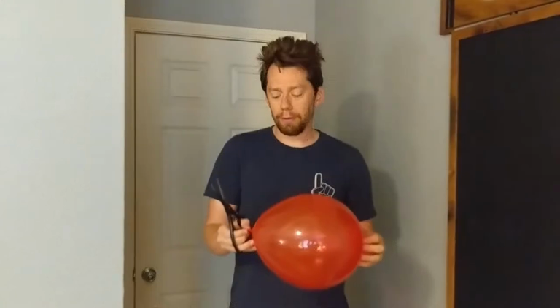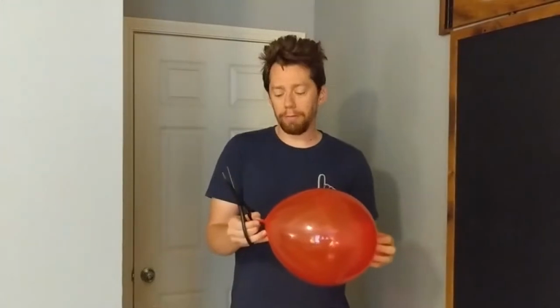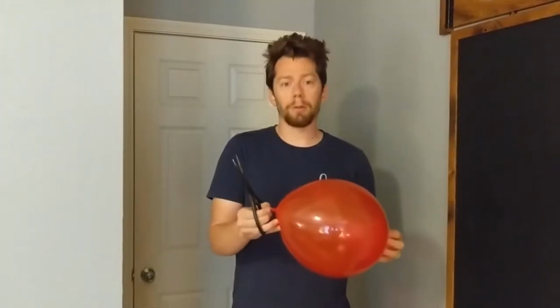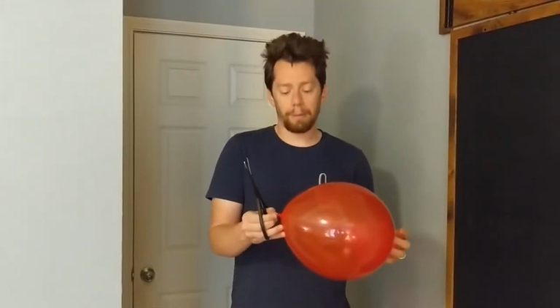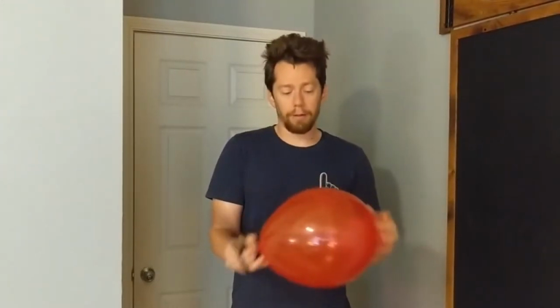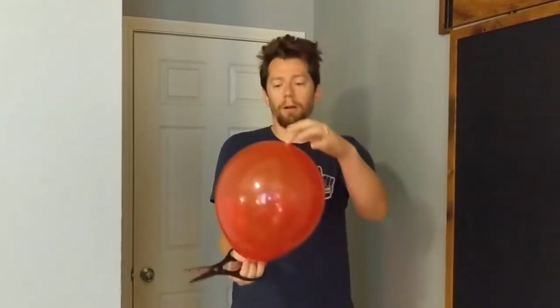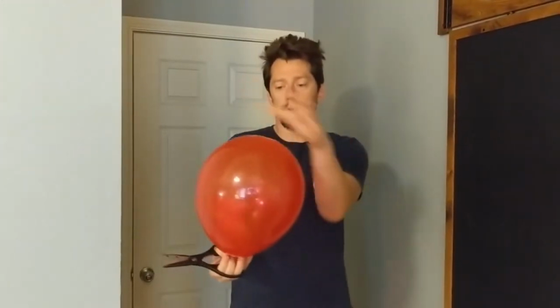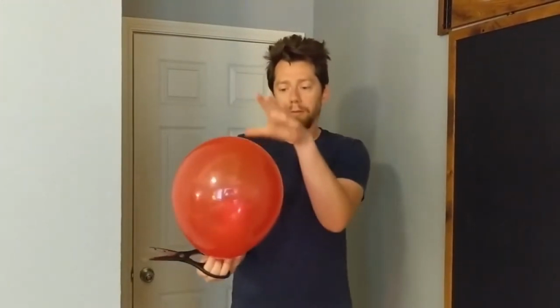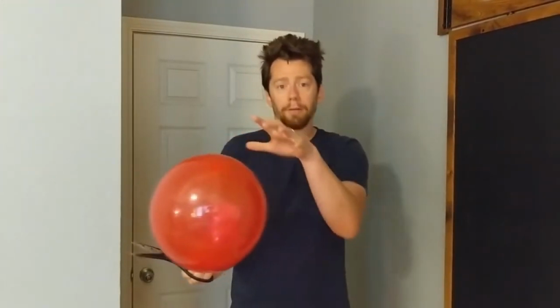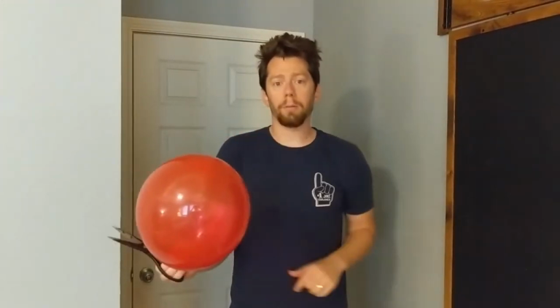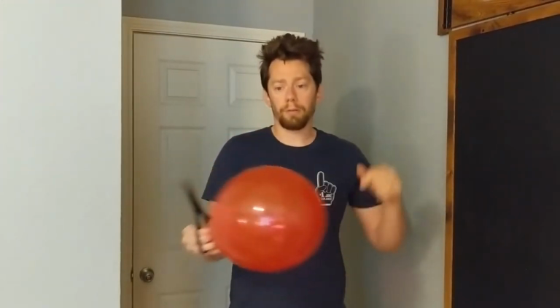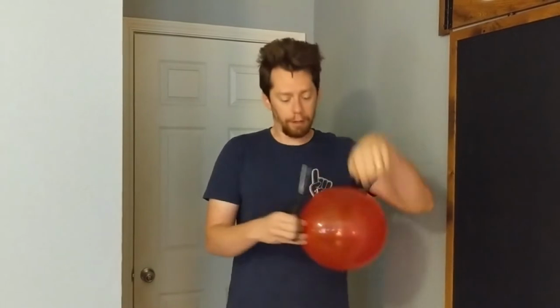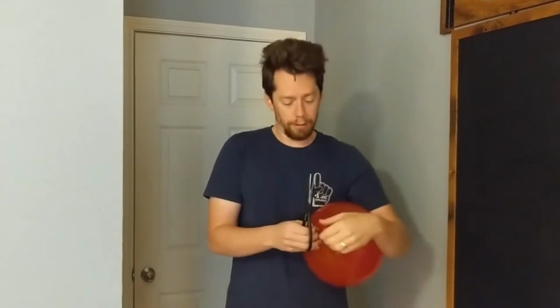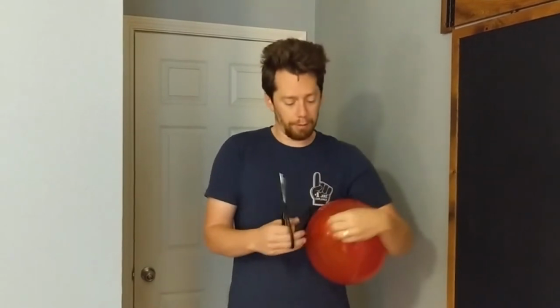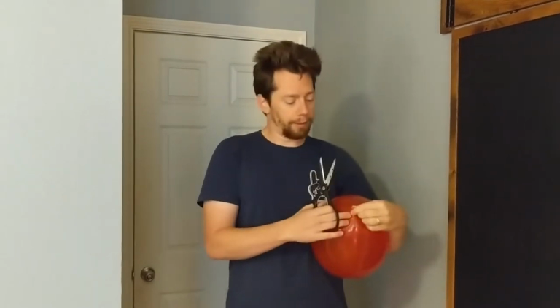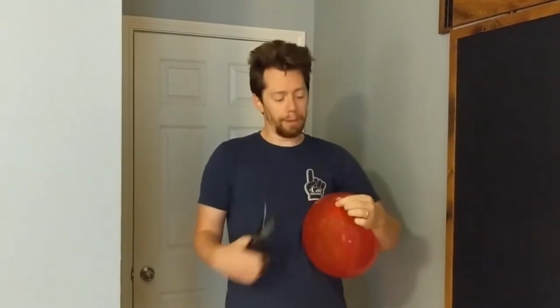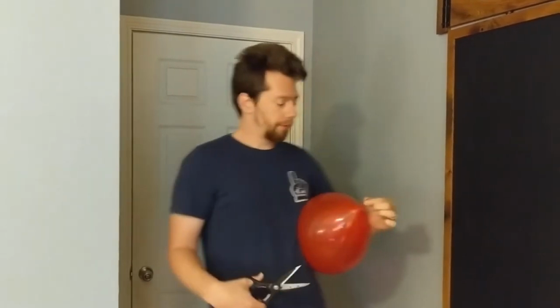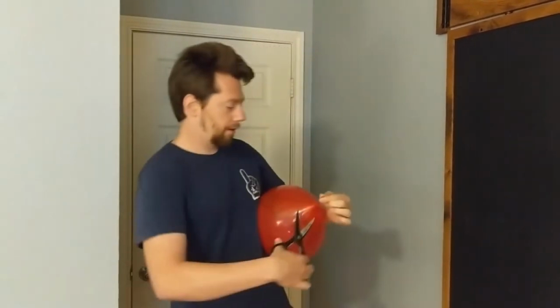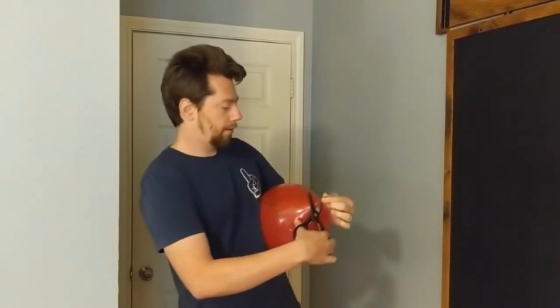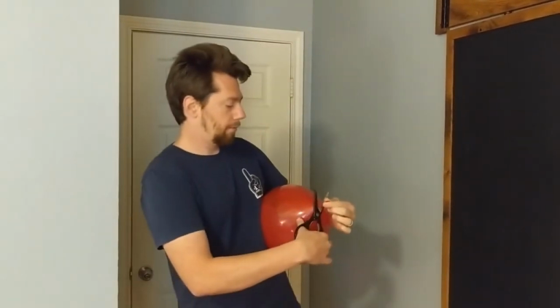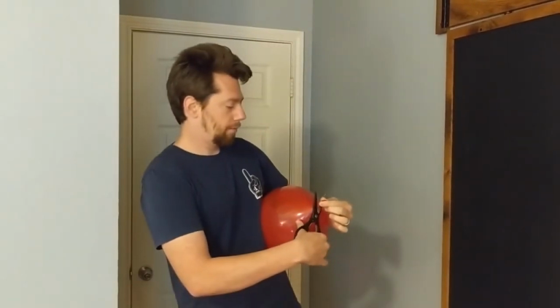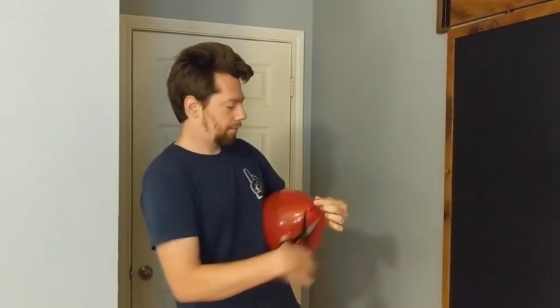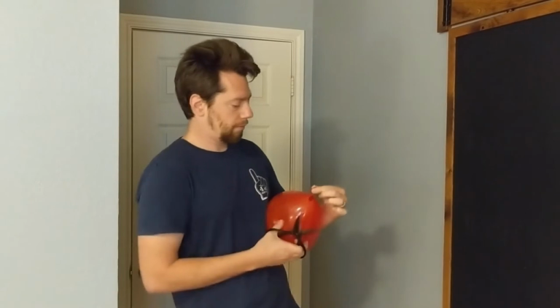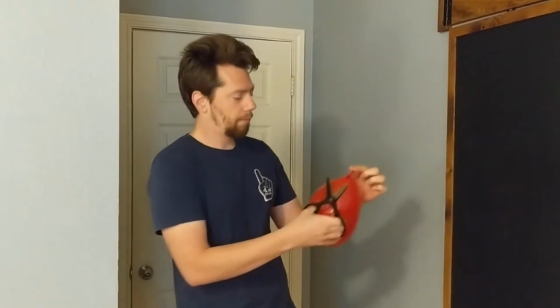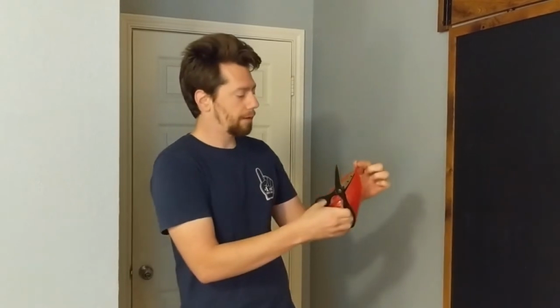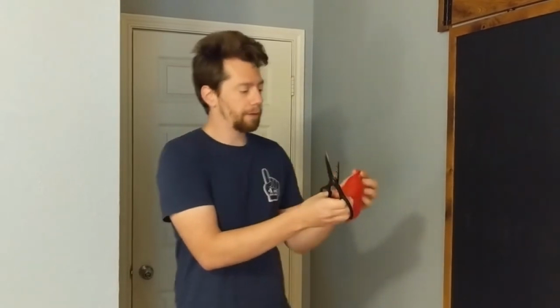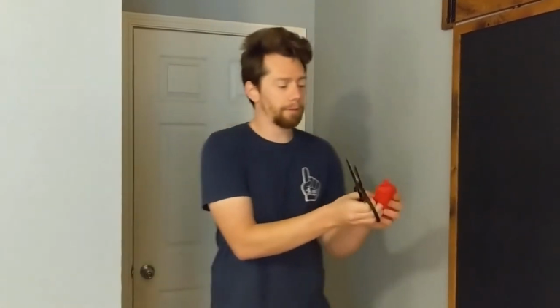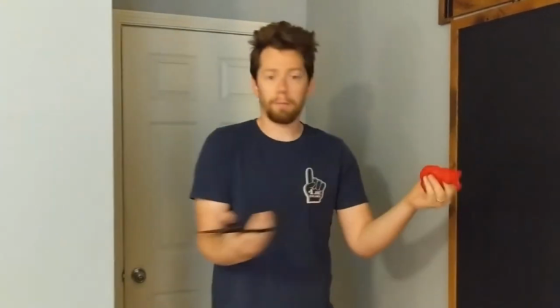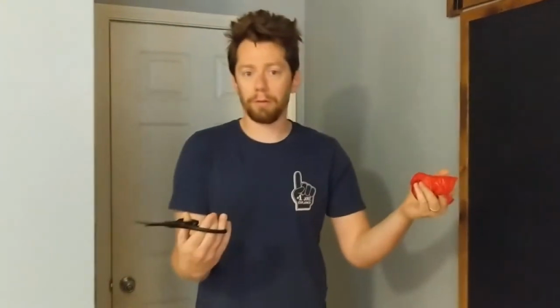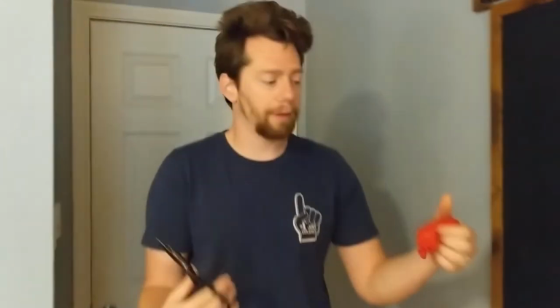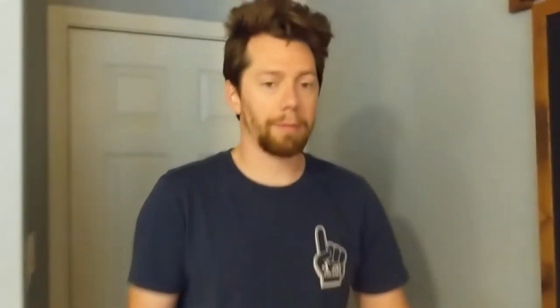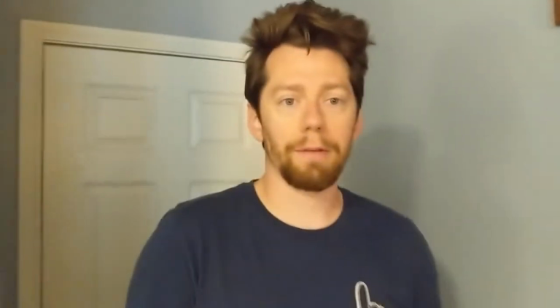This is how to deflate a balloon without popping it. All this part is real stretched out so that it will burst if you cut it, but this part down here at the base is not so stretched out, so it will just lose the air without popping. There you have it.